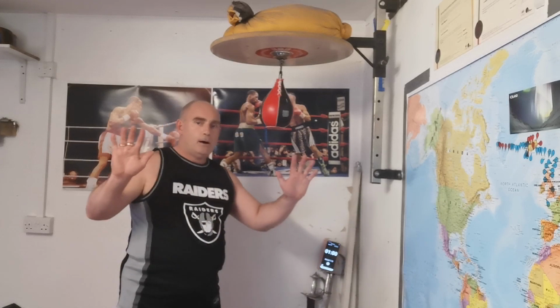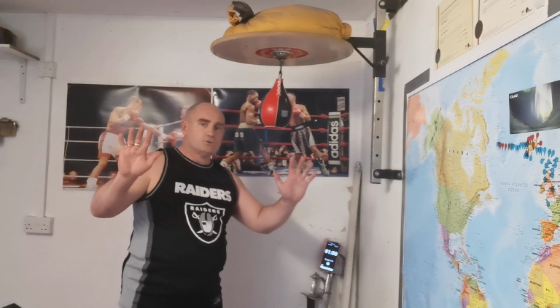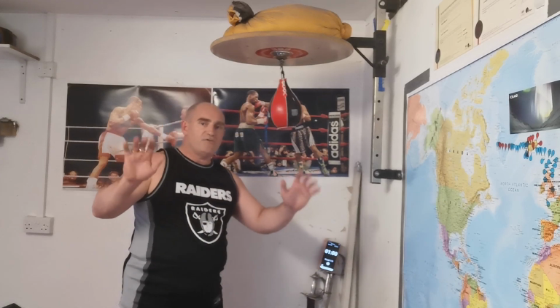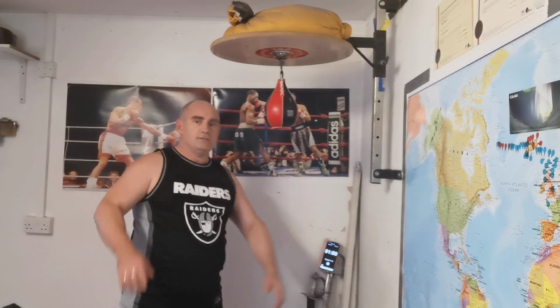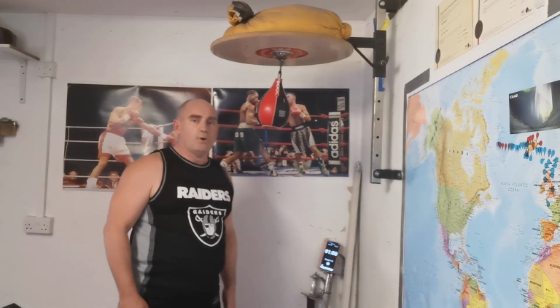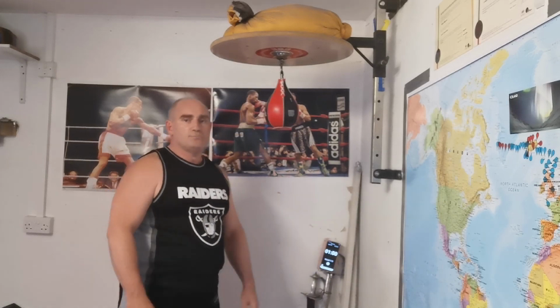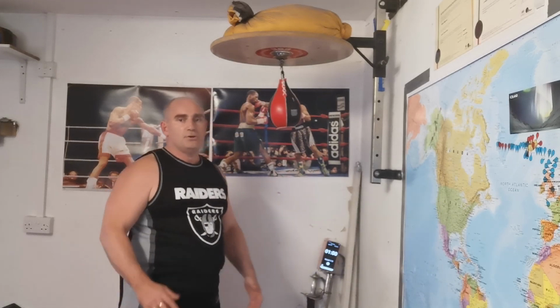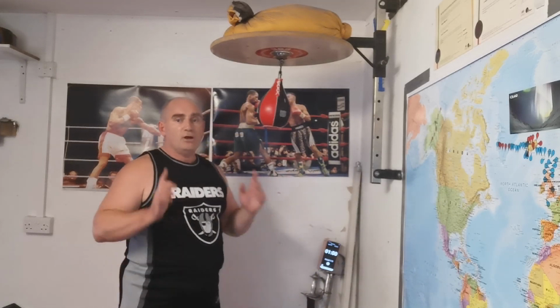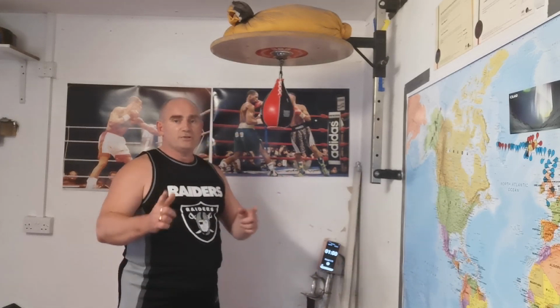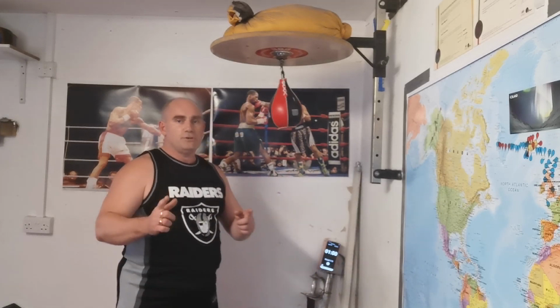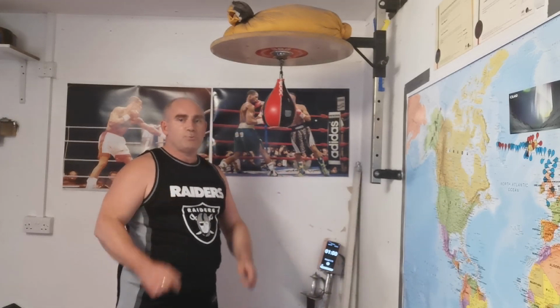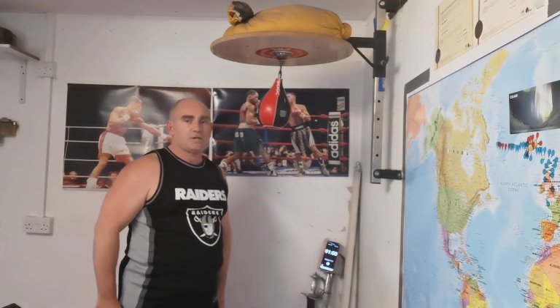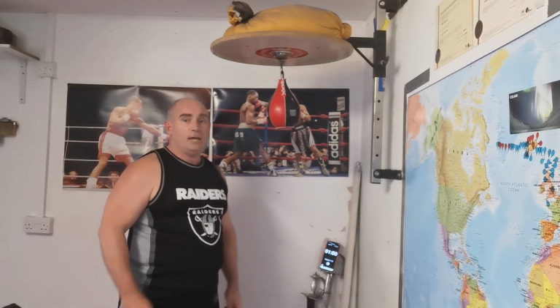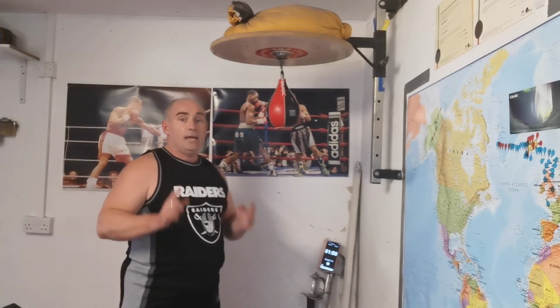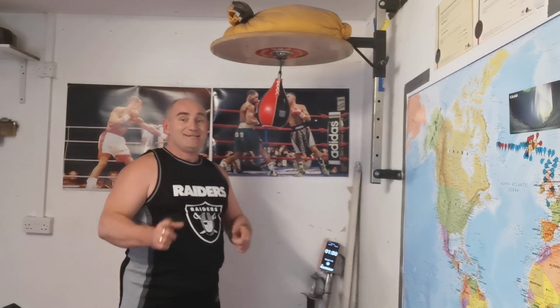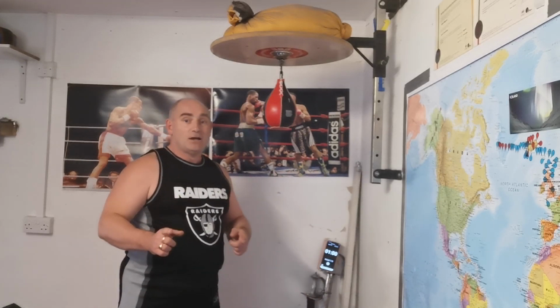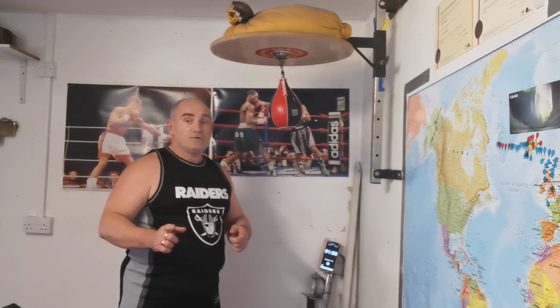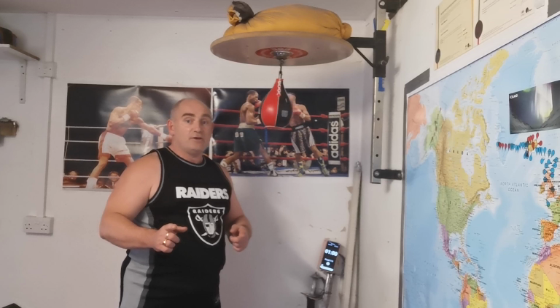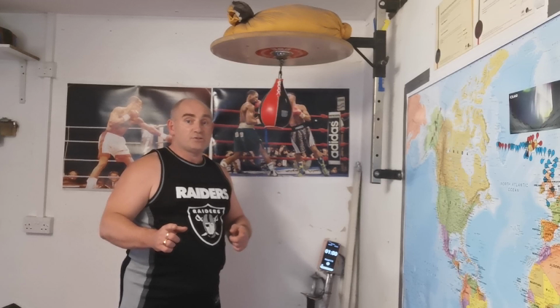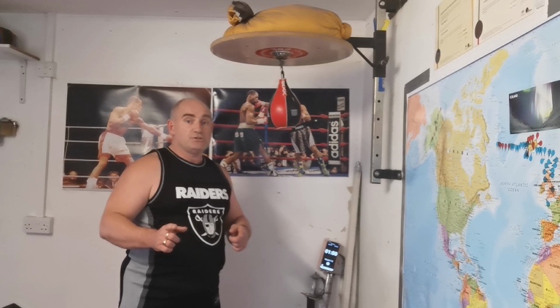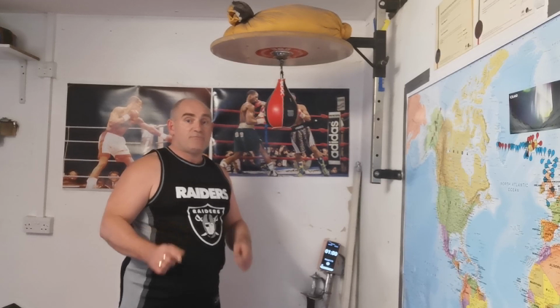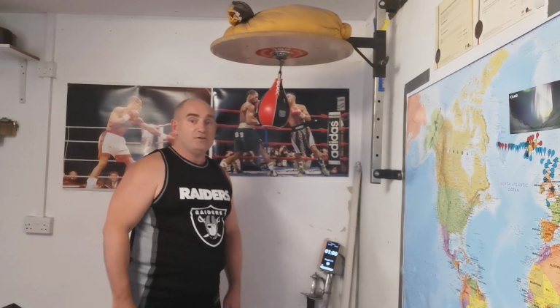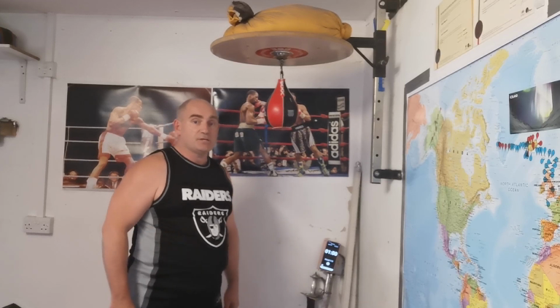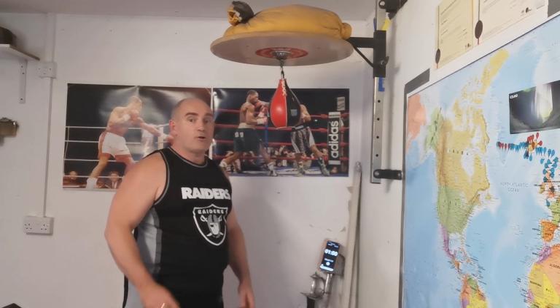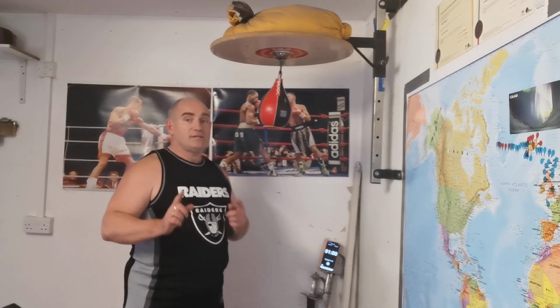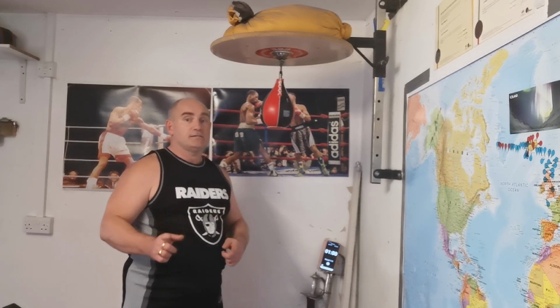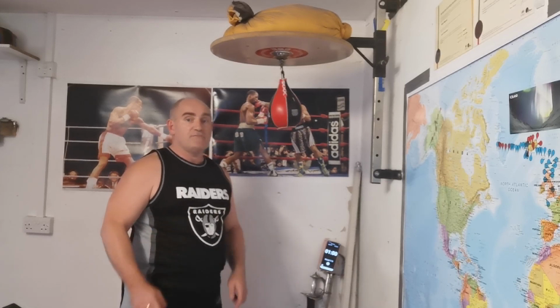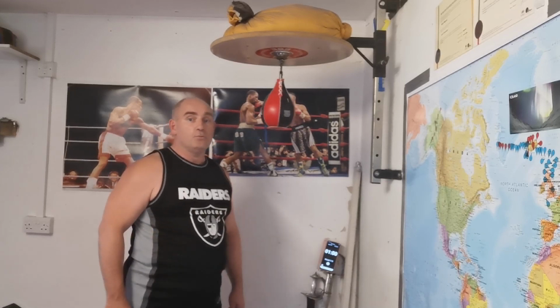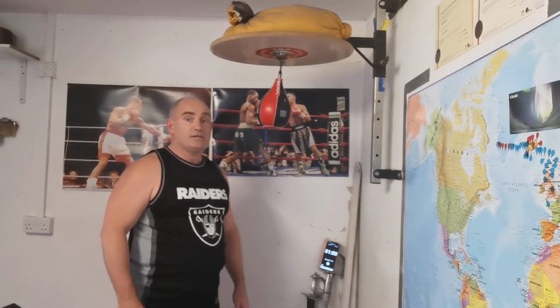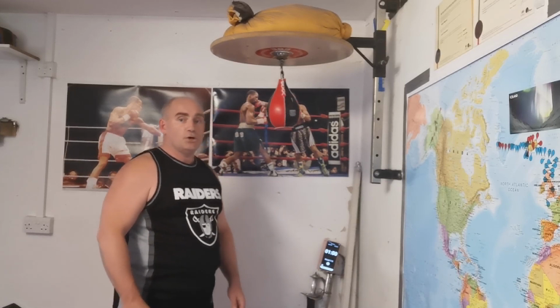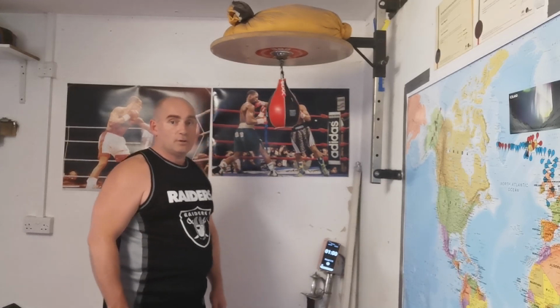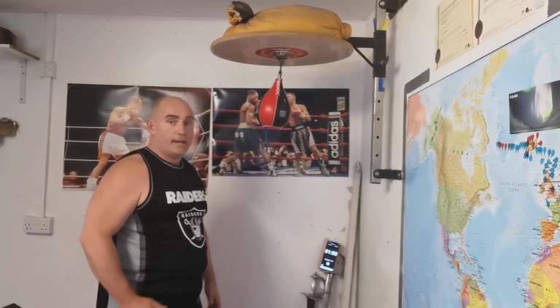Hi, old school fans. Welcome to Victorian Sports Day, the great Victorian strength and fitness experiment, day seven, week two.